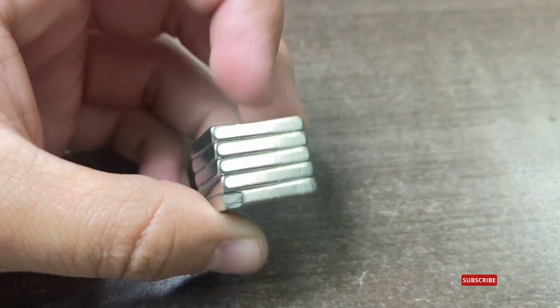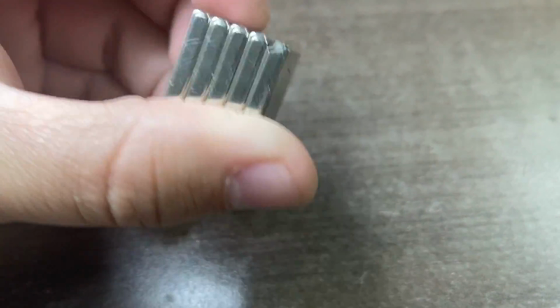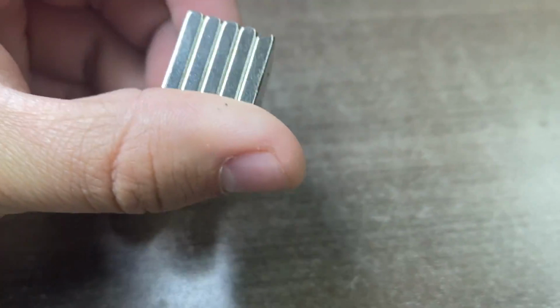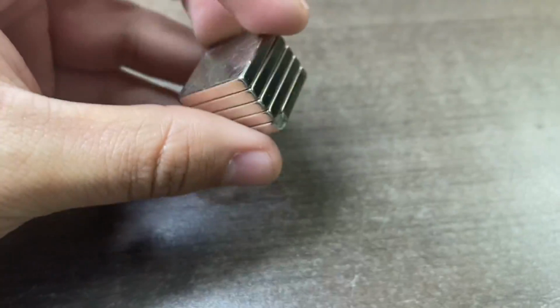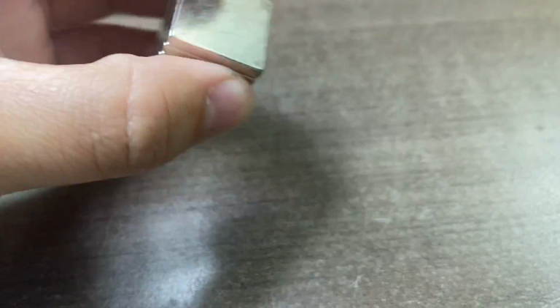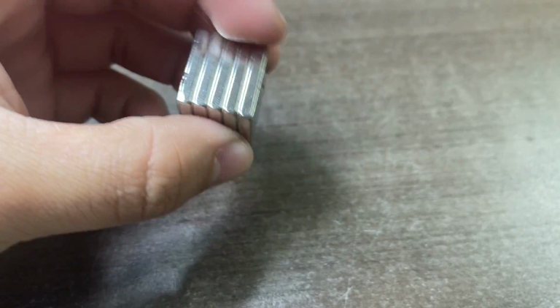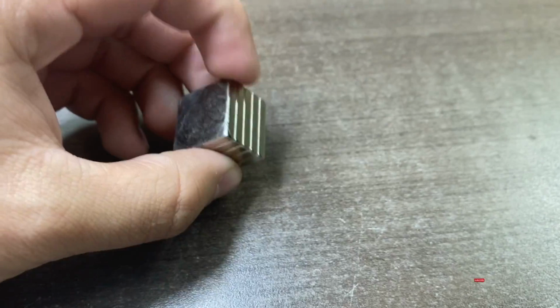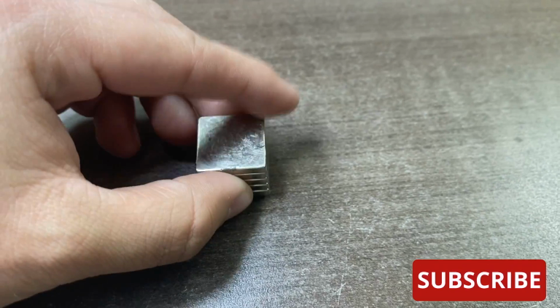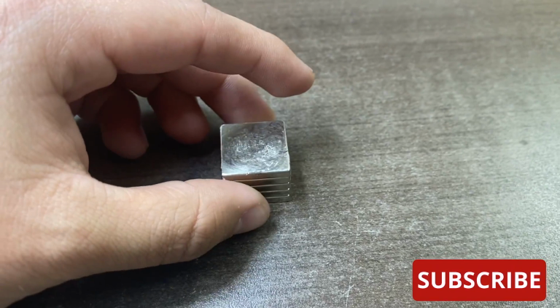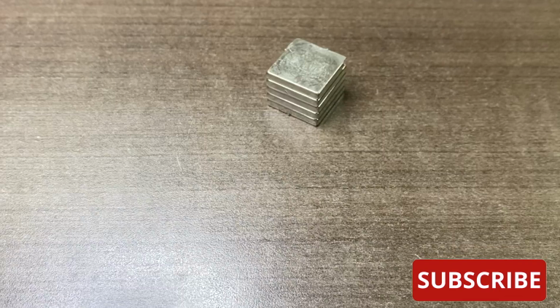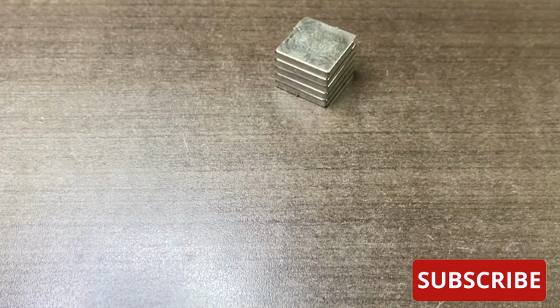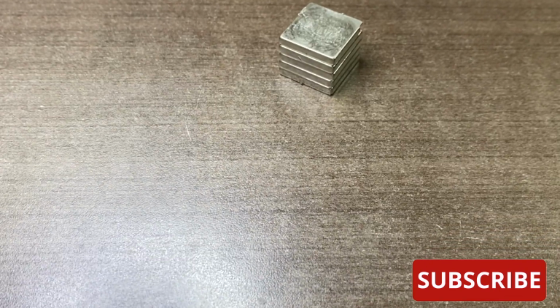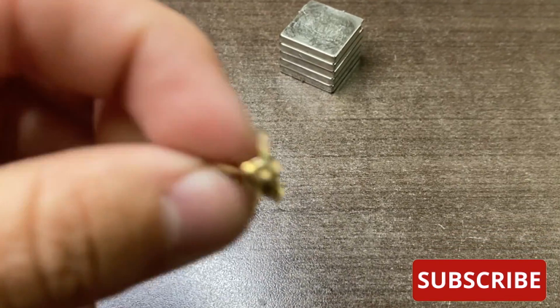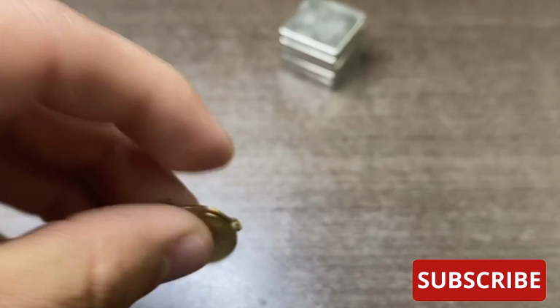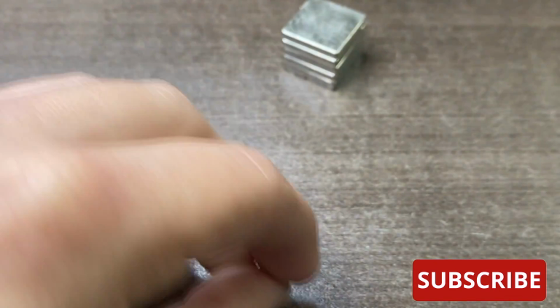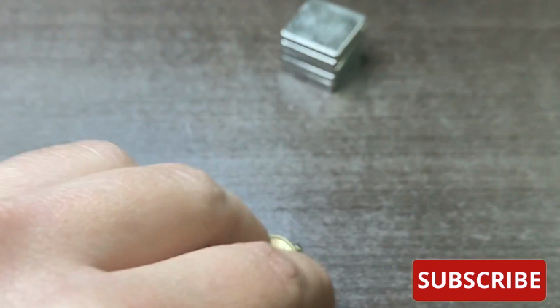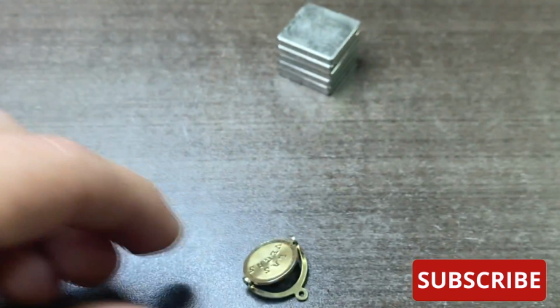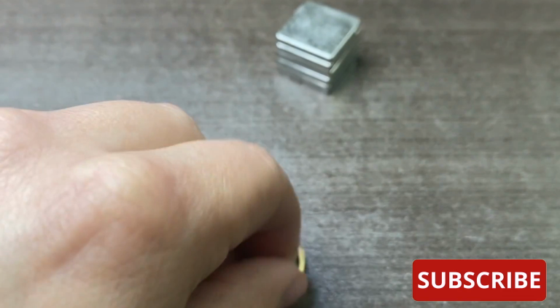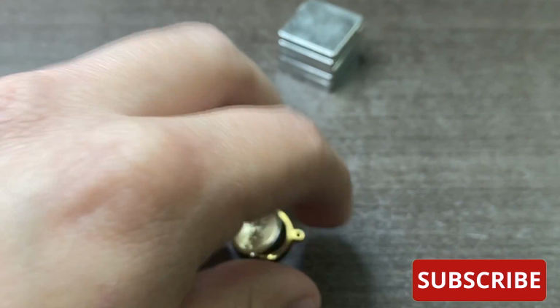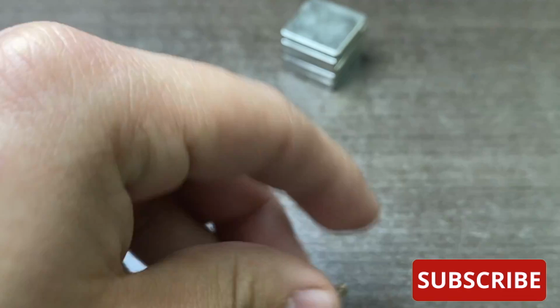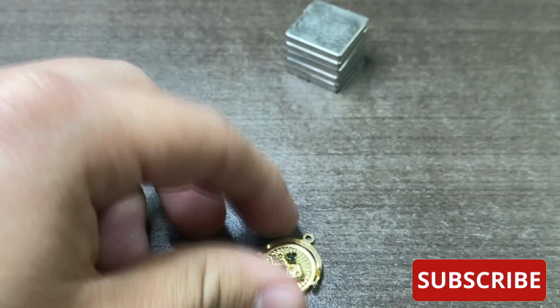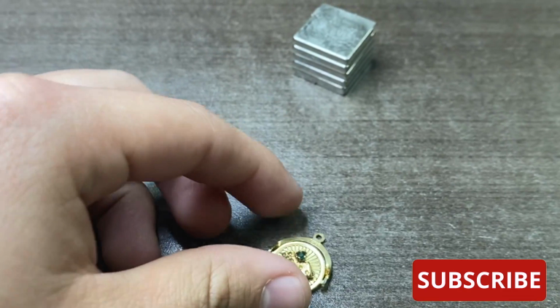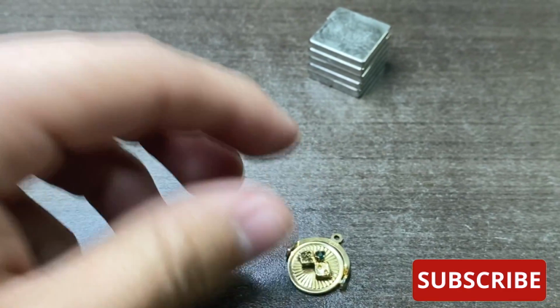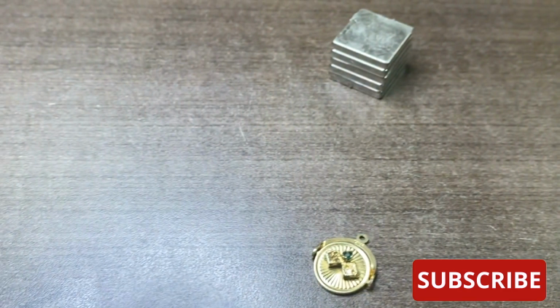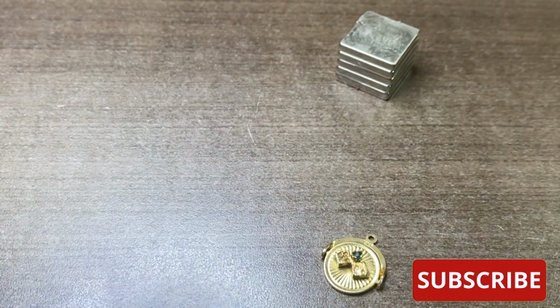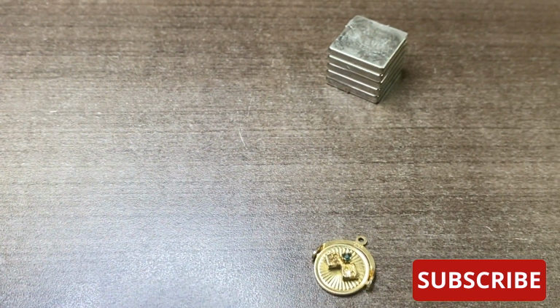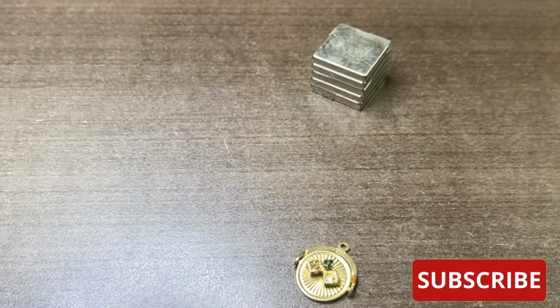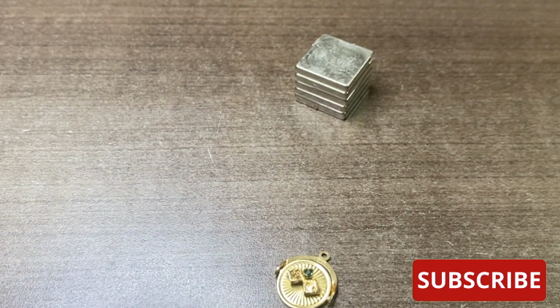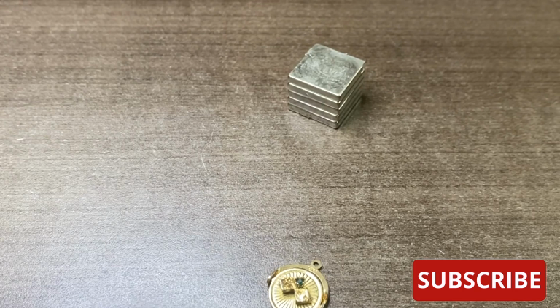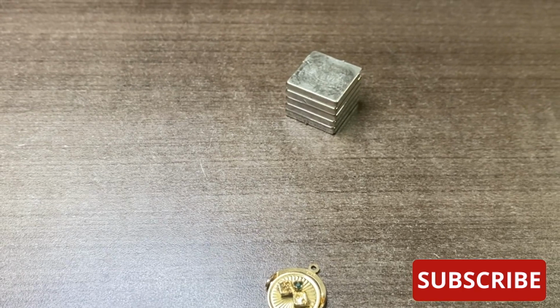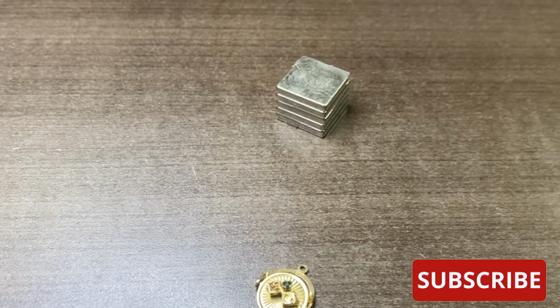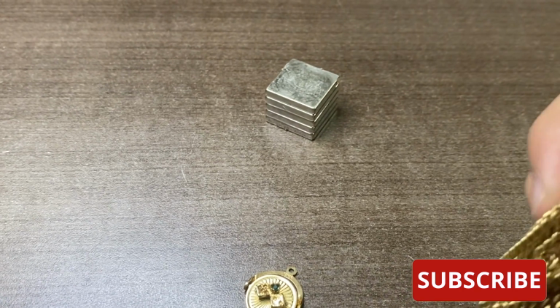Your refrigerator magnets won't work here because they're way too weak, so you want to get yourself some rare earth magnets, which you can find at your local hardware shop, jewelry supplies store, or online. I'll leave a link down in the description for one.